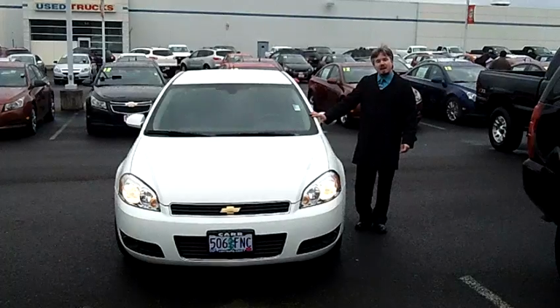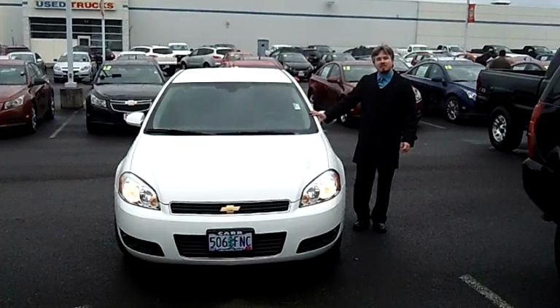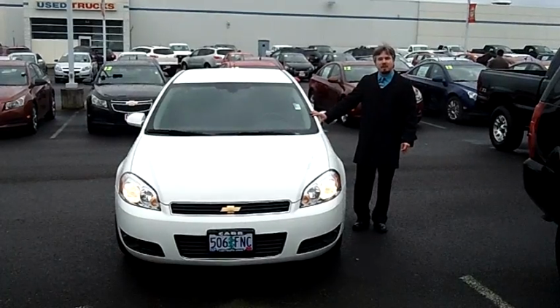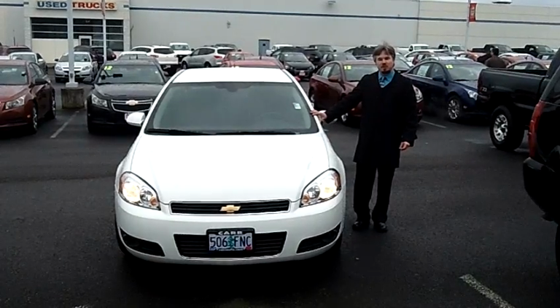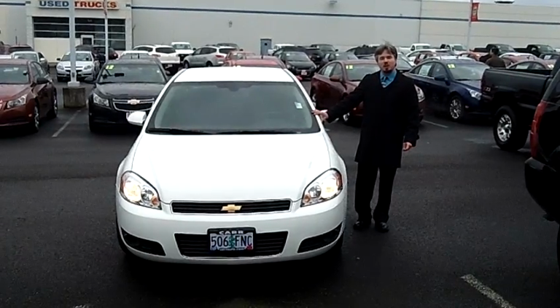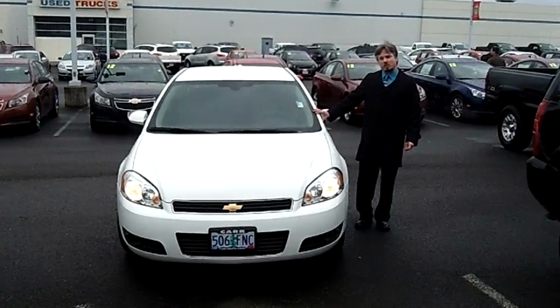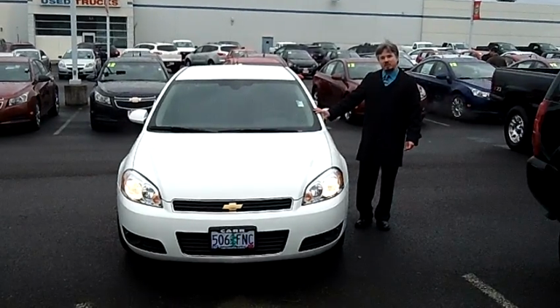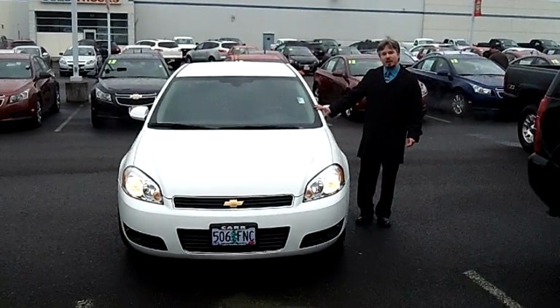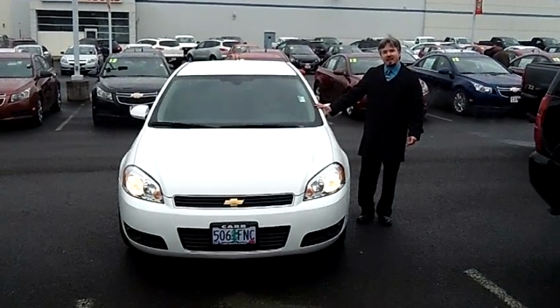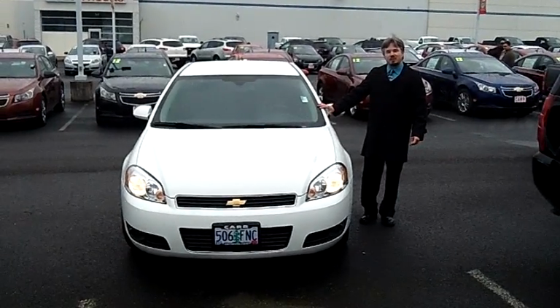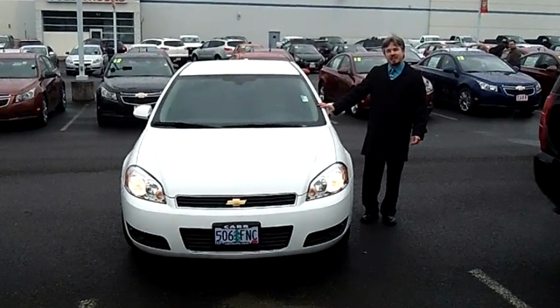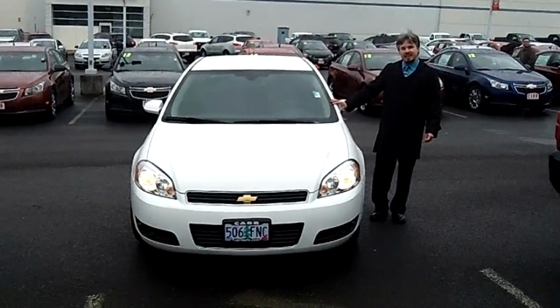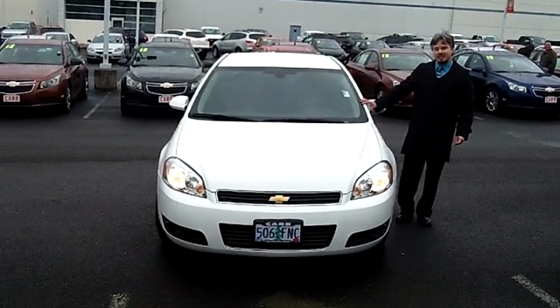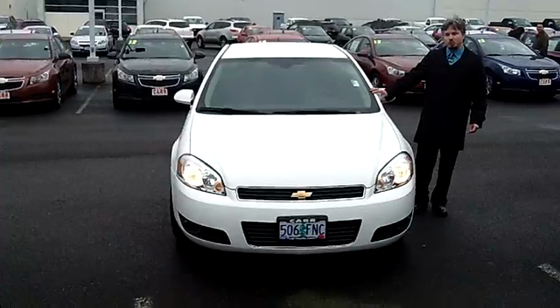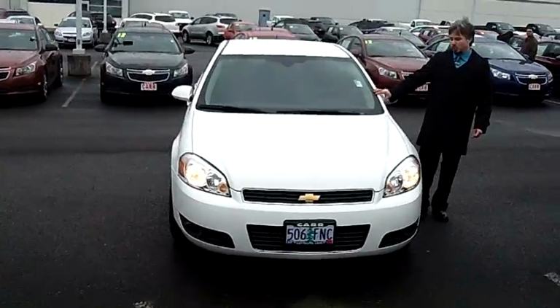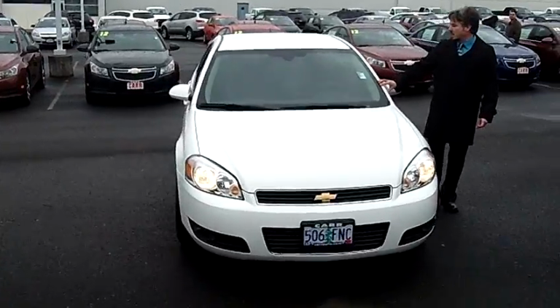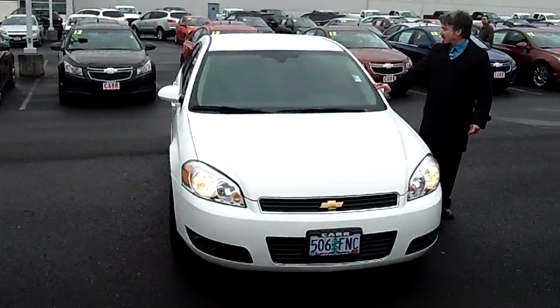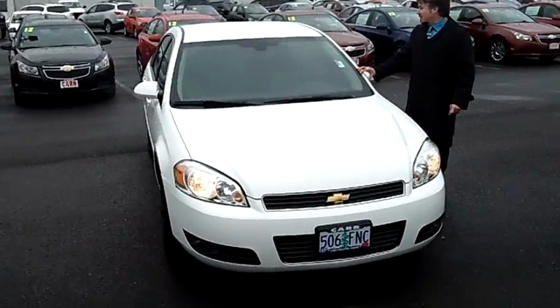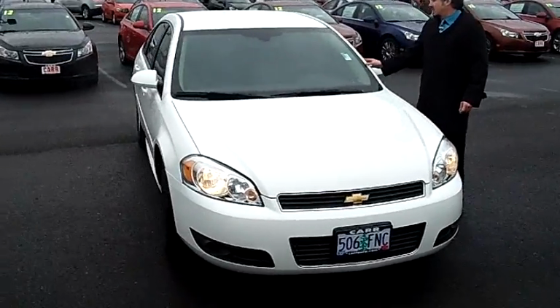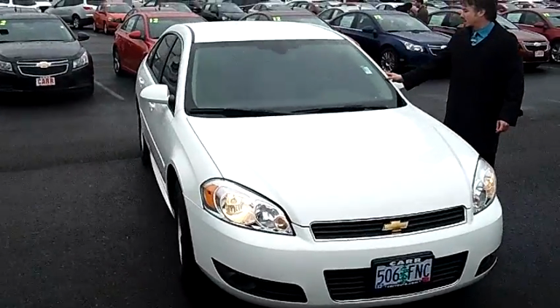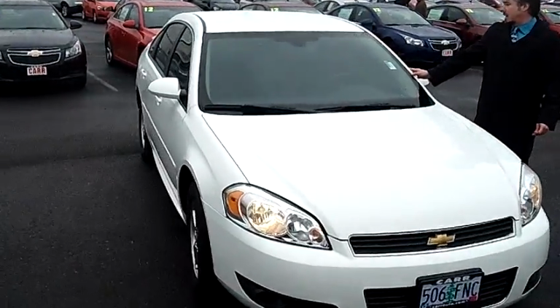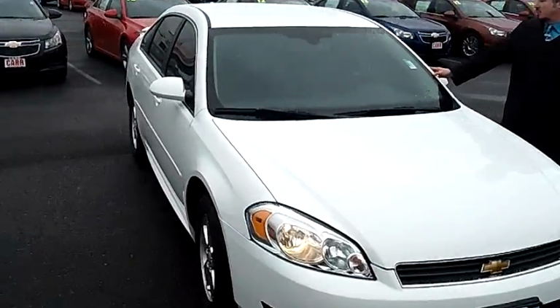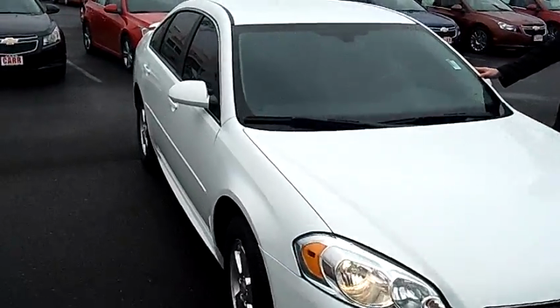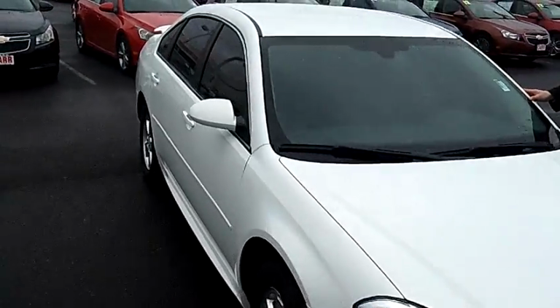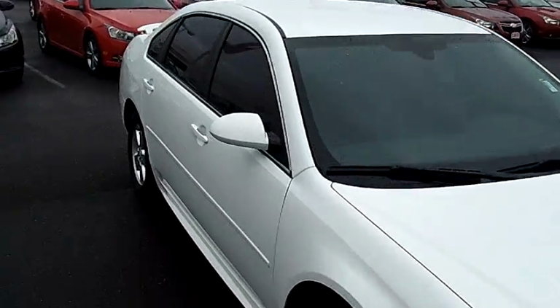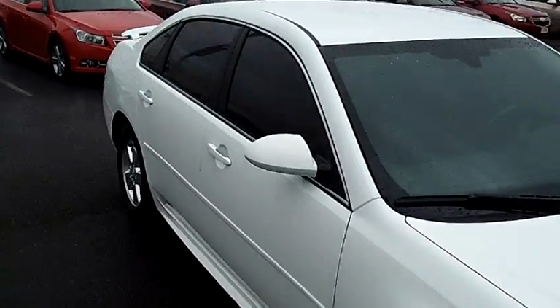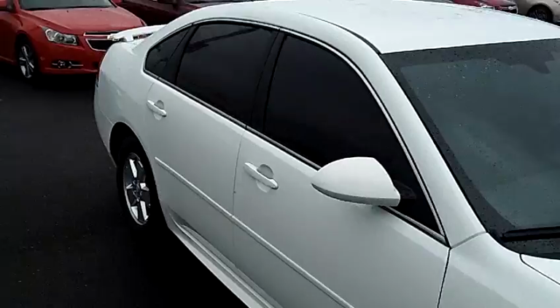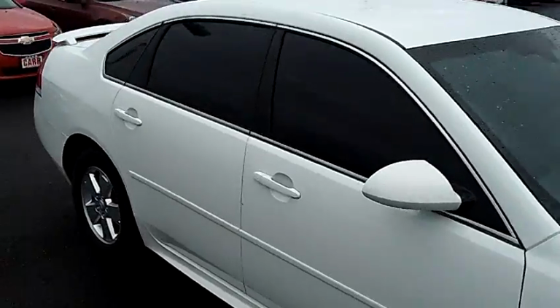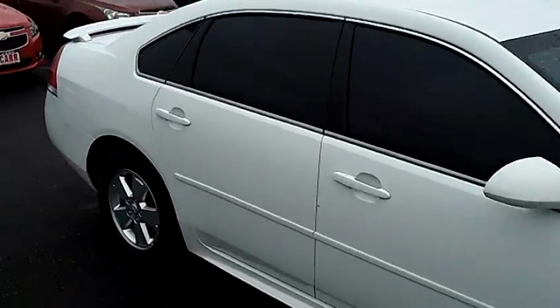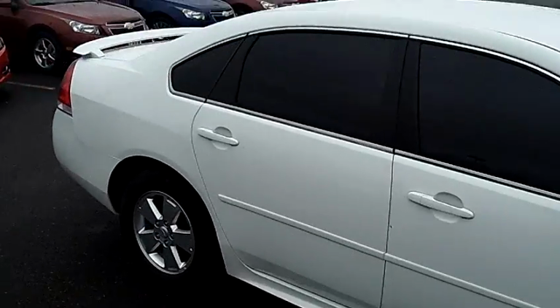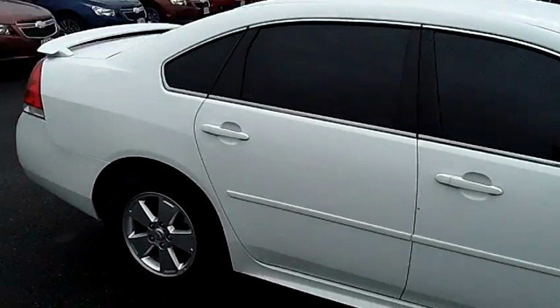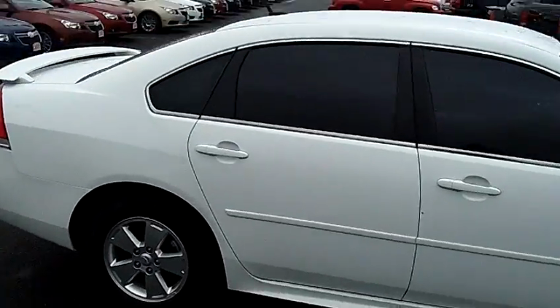Hey everybody, this is Tim coming to you from Car Chevy World in Beaverton, Oregon. Thanks for clicking on that link and taking the virtual tour. This is the 2010 Chevy Impala, stock number VP1773.